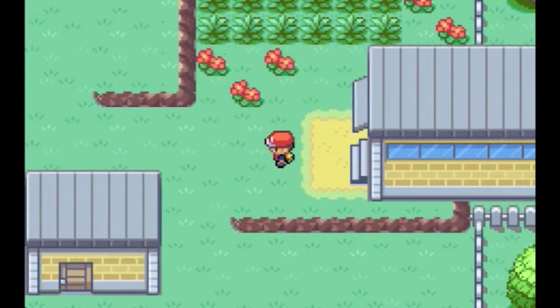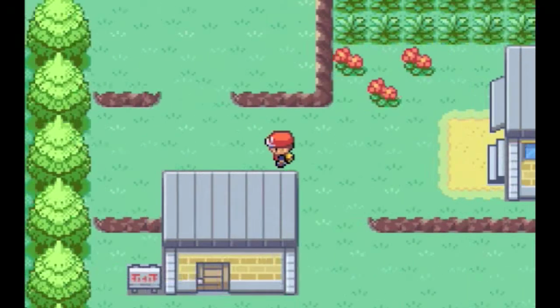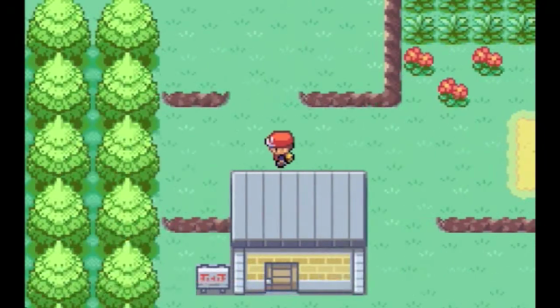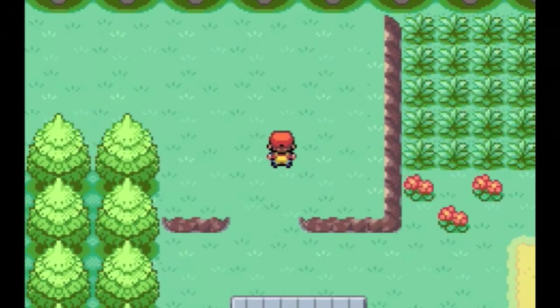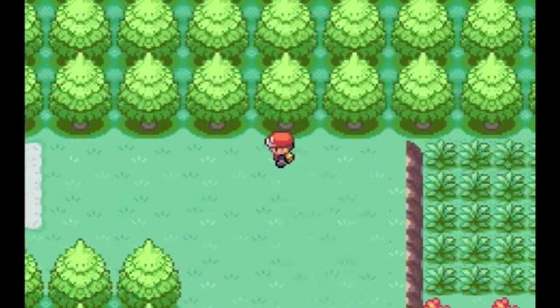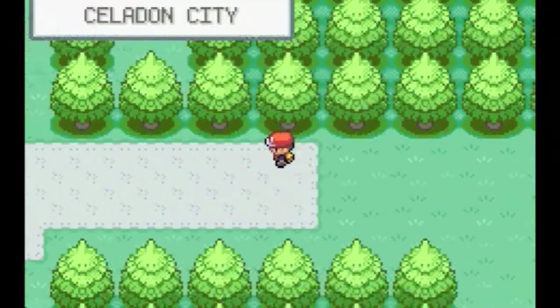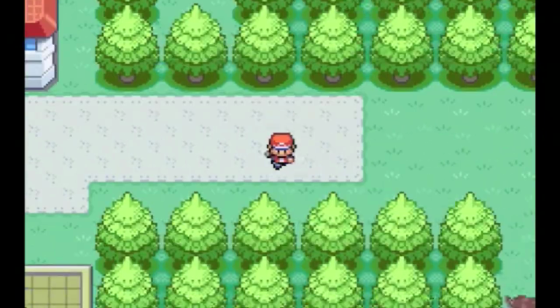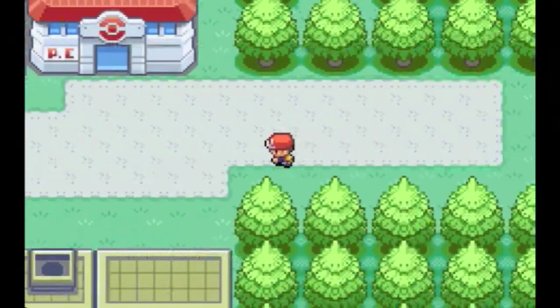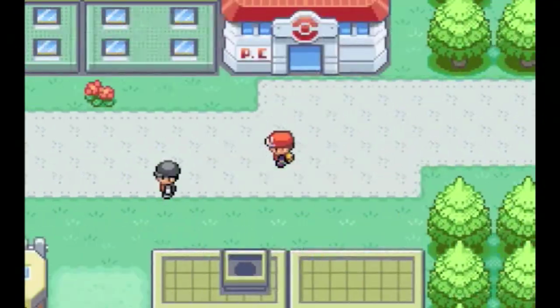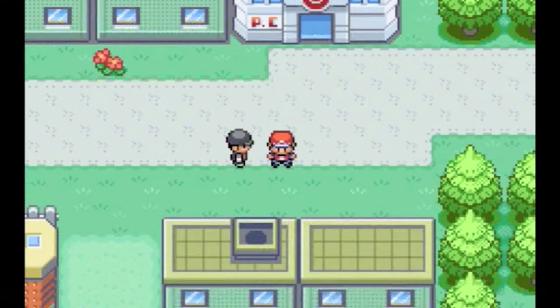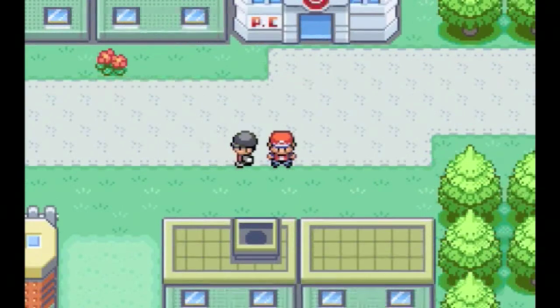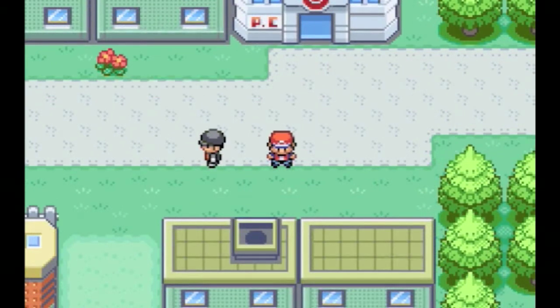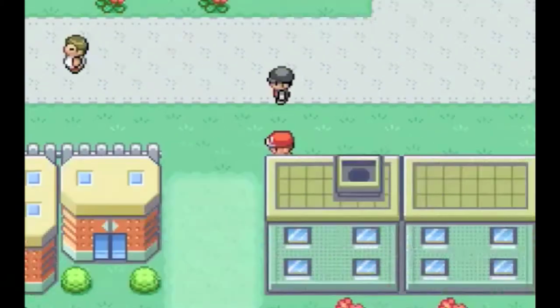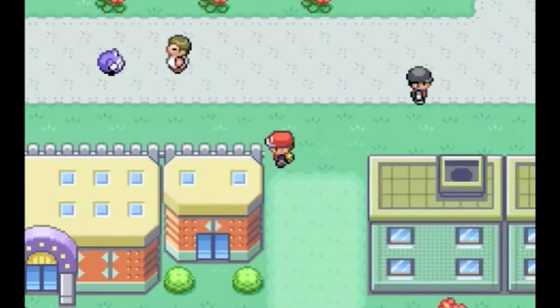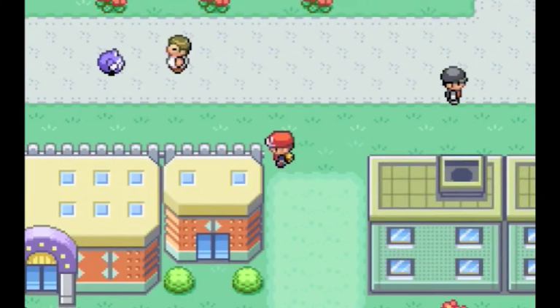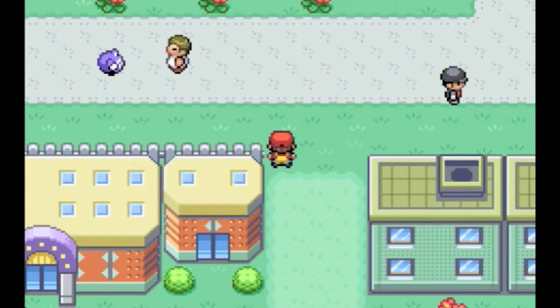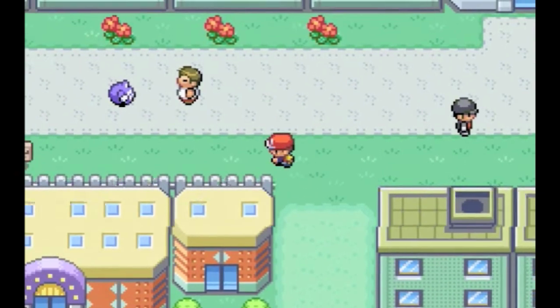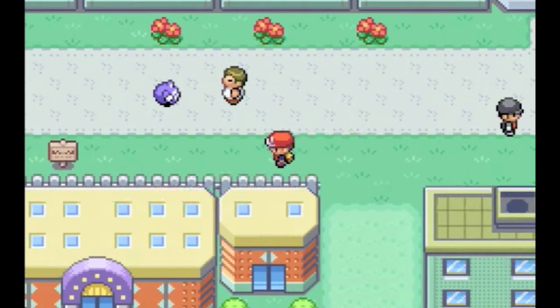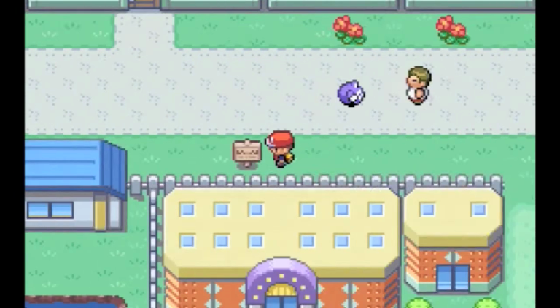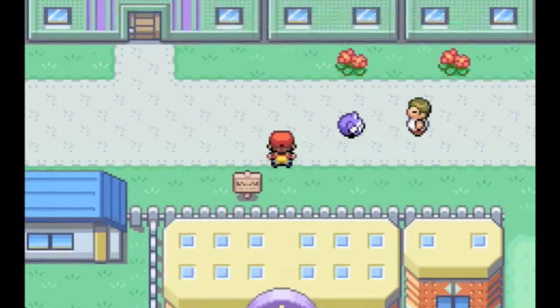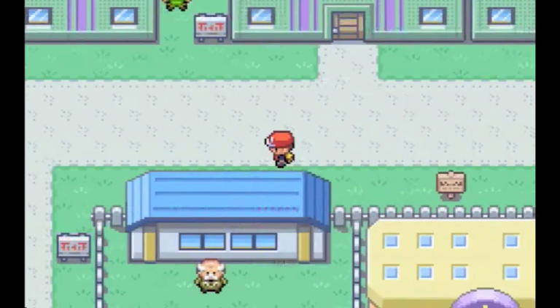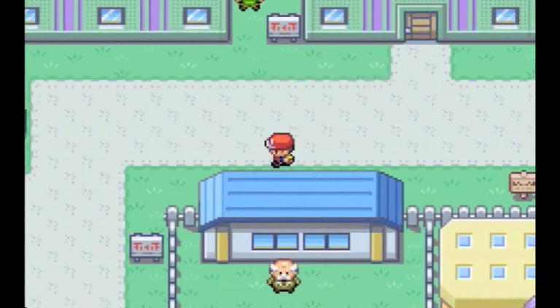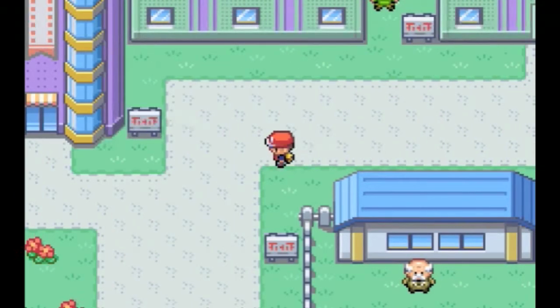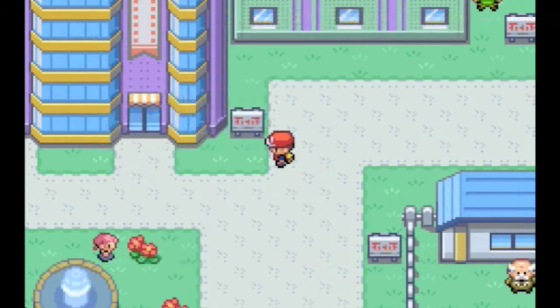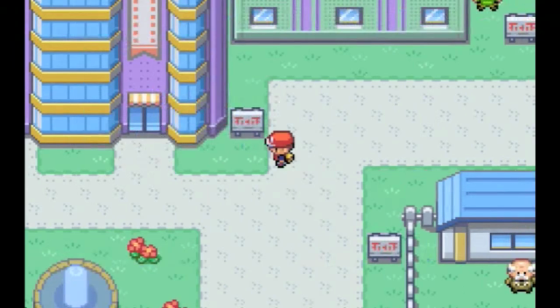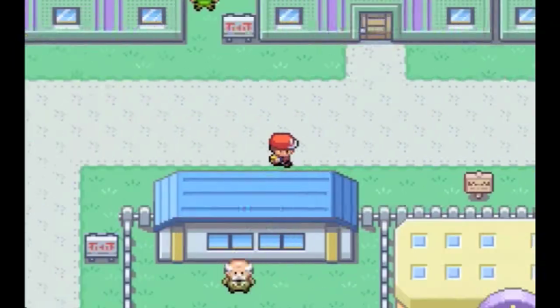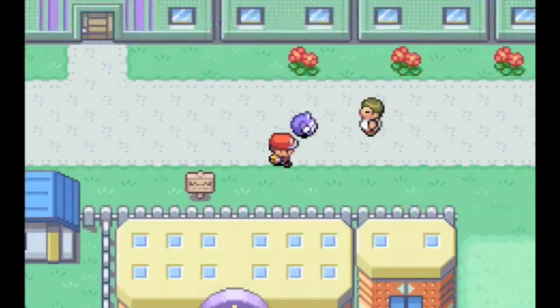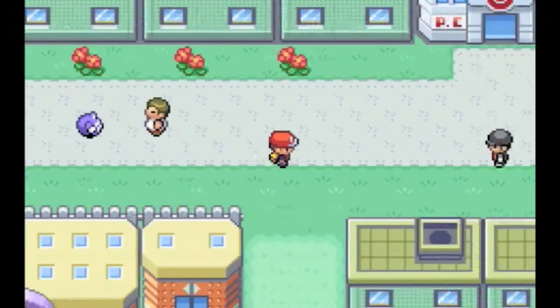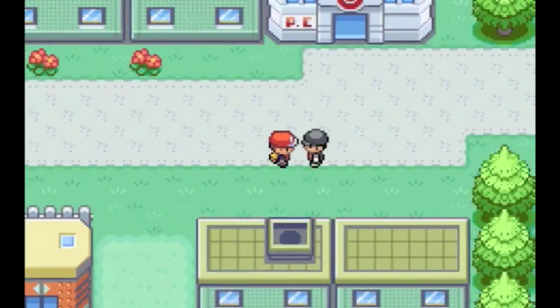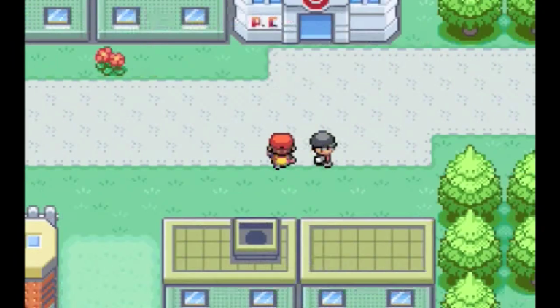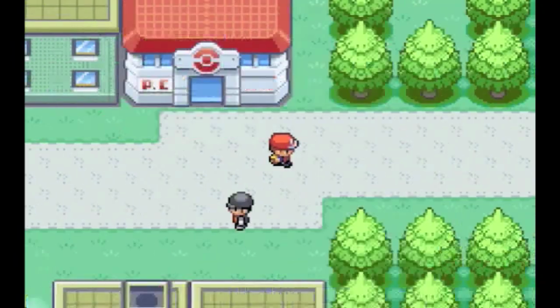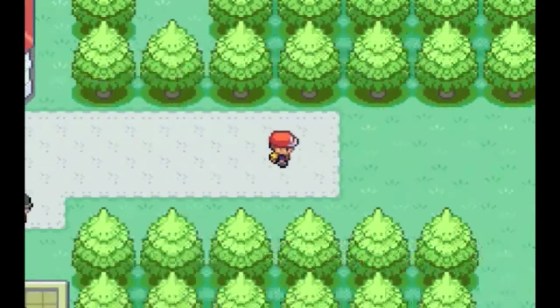Just poking our head back into Celadon City — we also have the game corner and tons and tons of stuff like I said. There's also an Eevee in one of these buildings that we can get. So maybe I'll get an Eevee — I don't know, I don't think so.